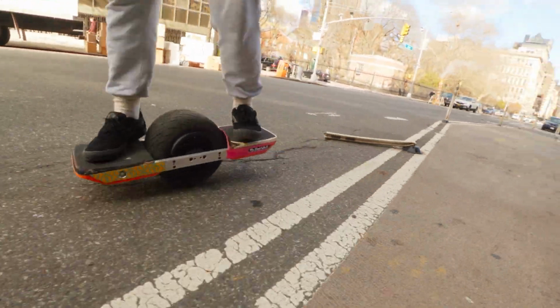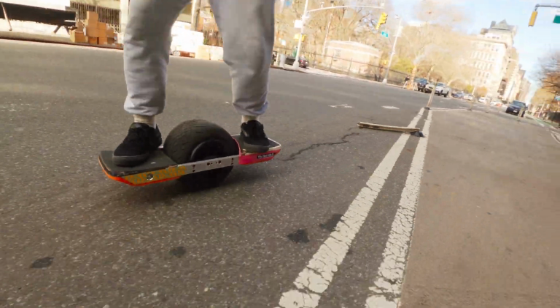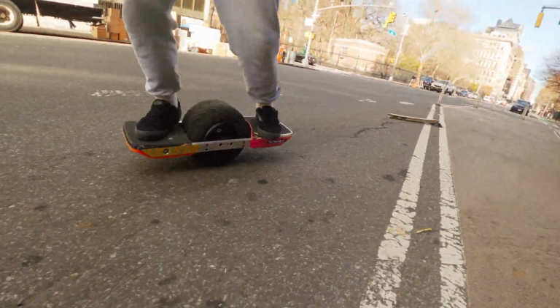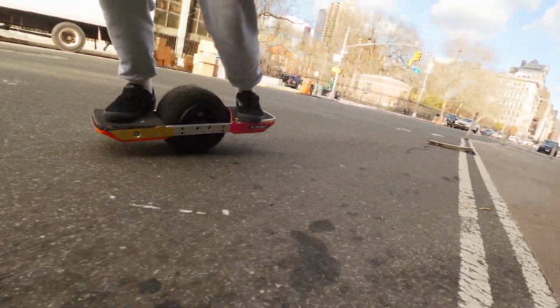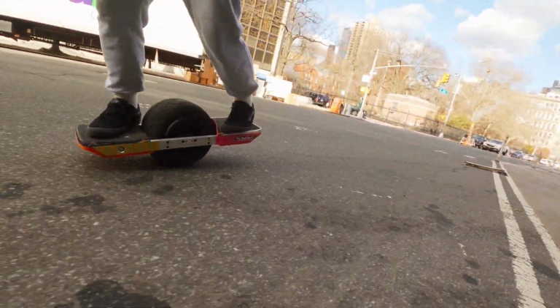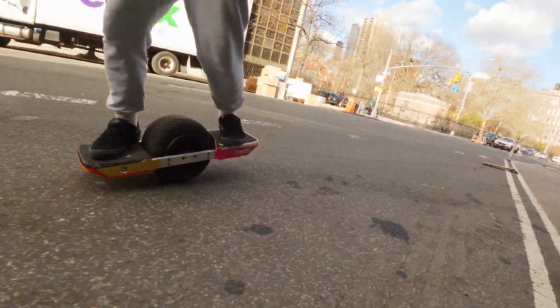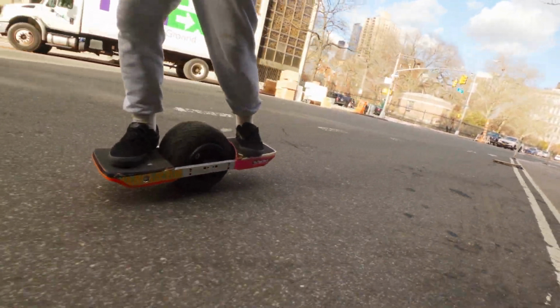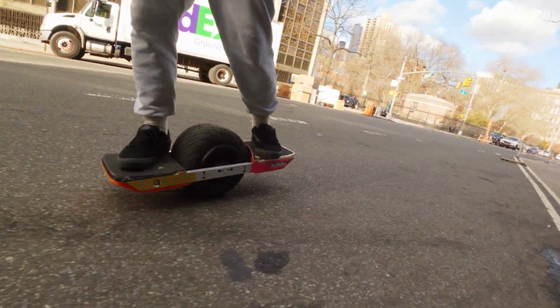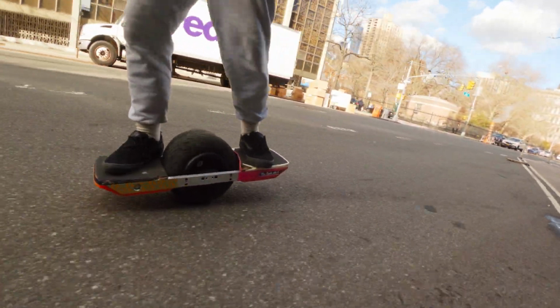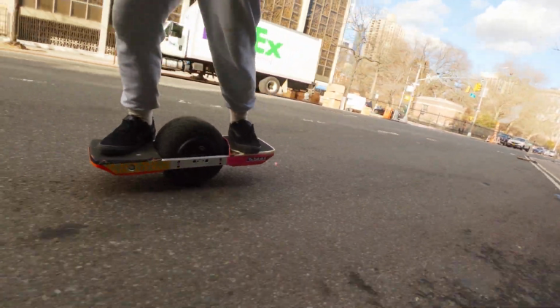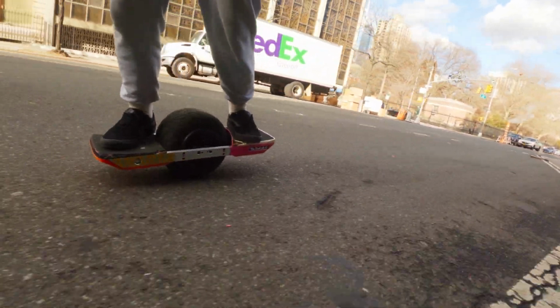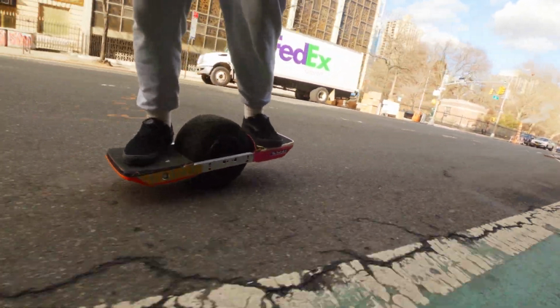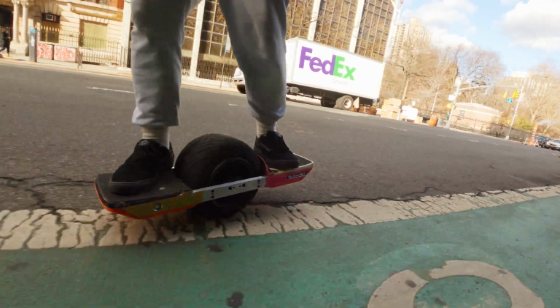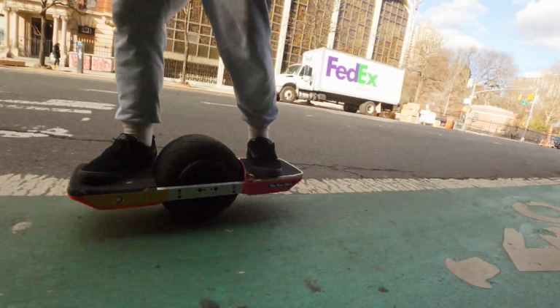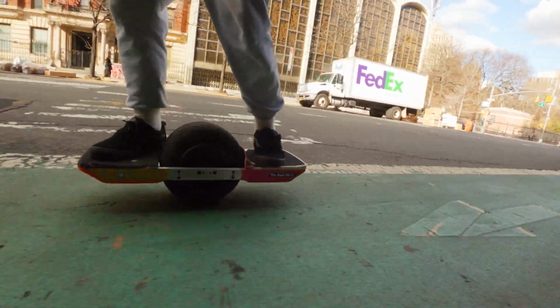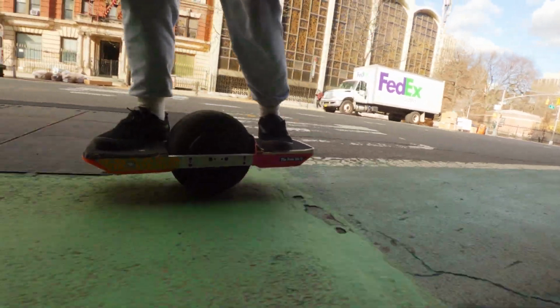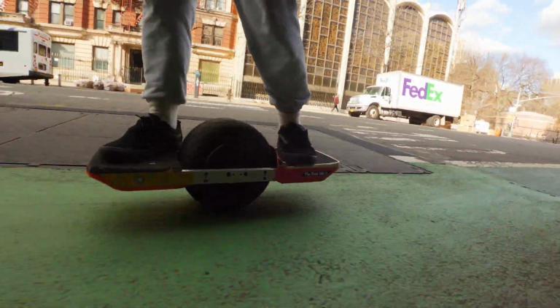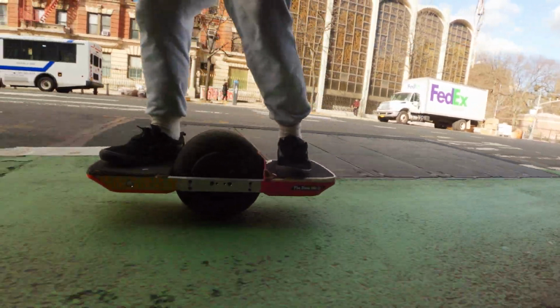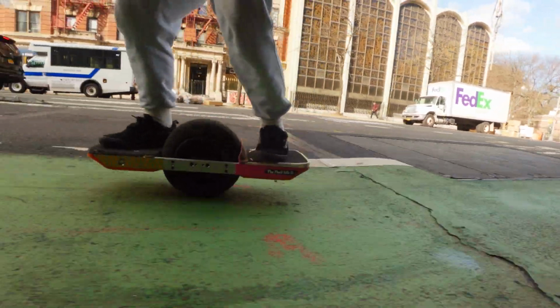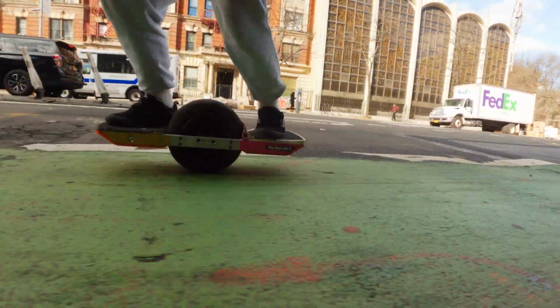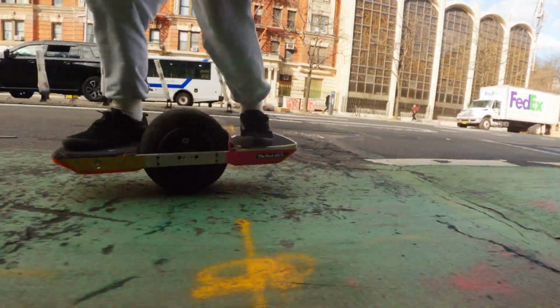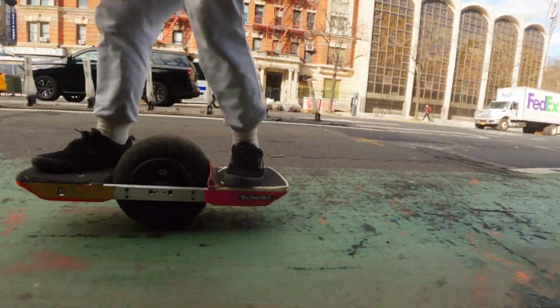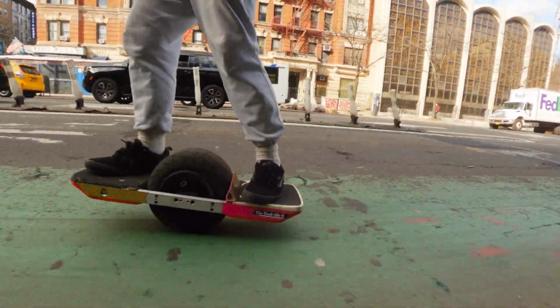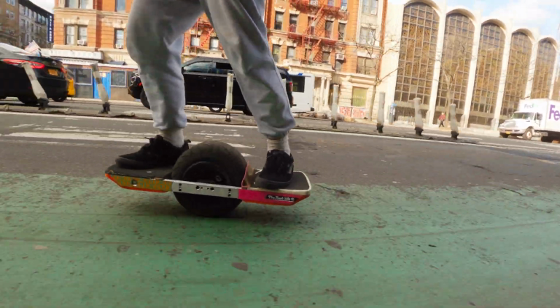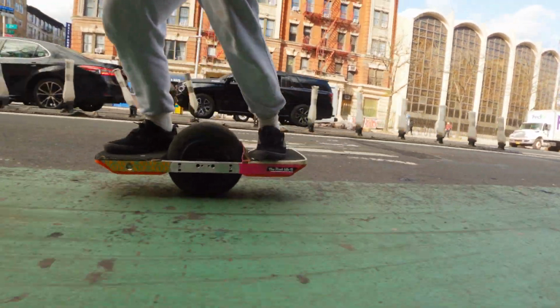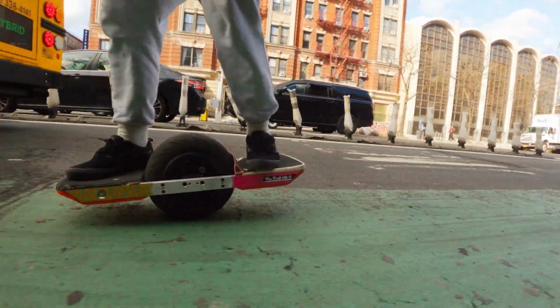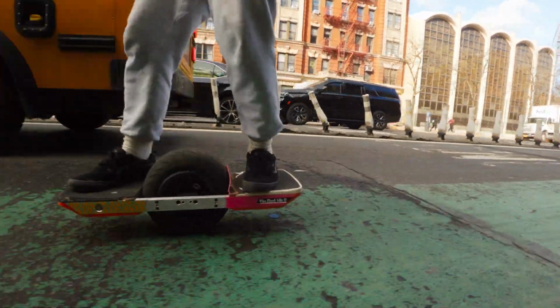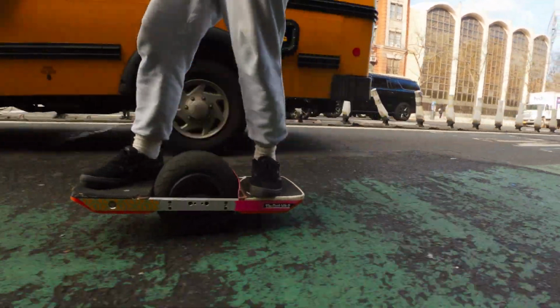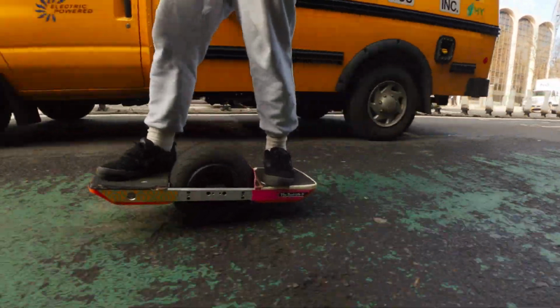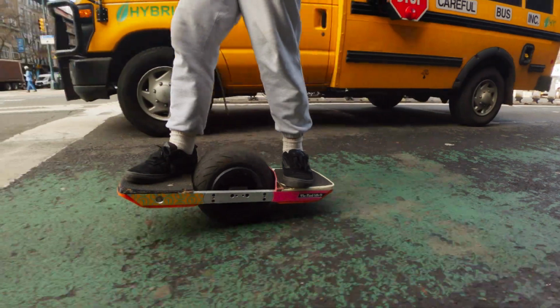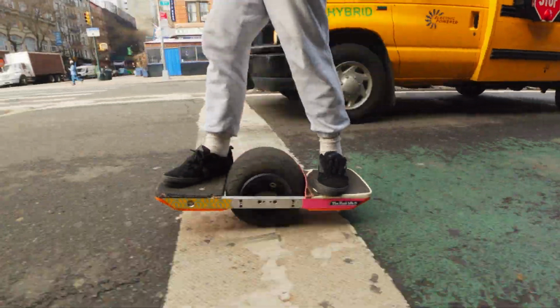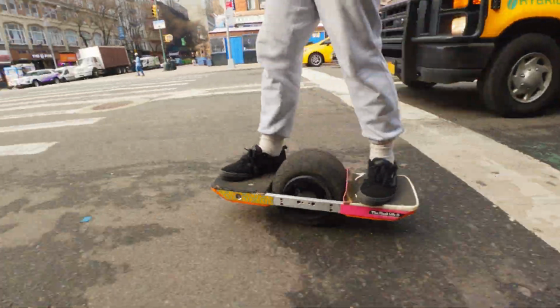These are the best for bonks because they're really solid and they pop you out a whole lot. I'll be trying to bonk some of these as I'm doing this run.